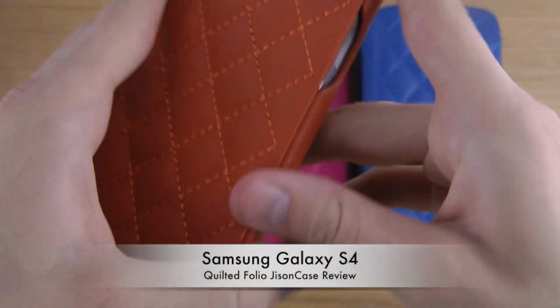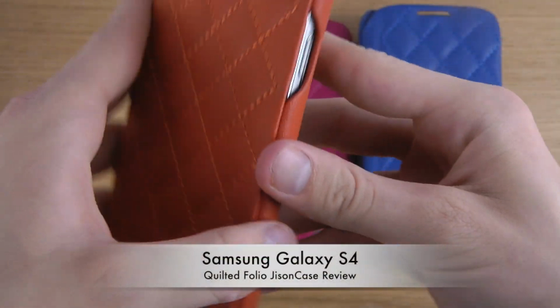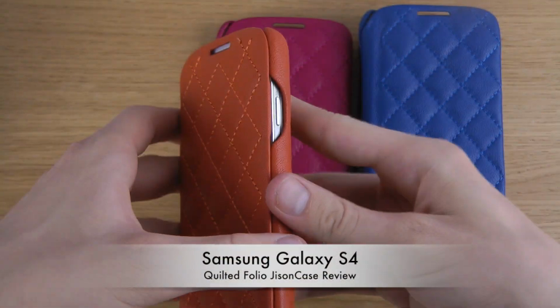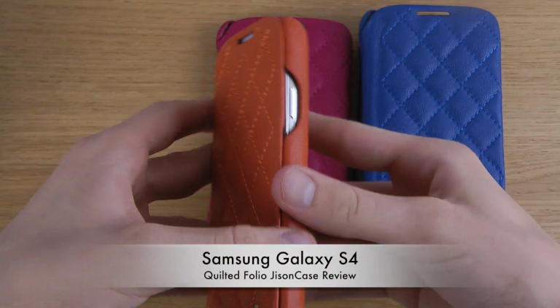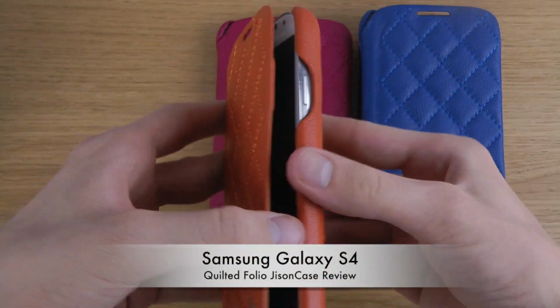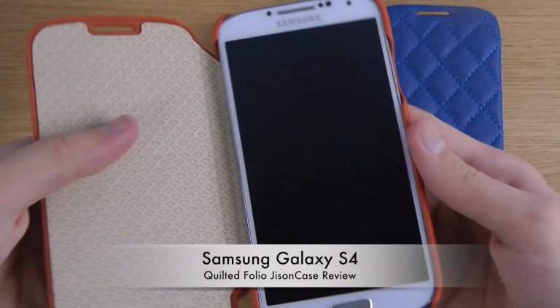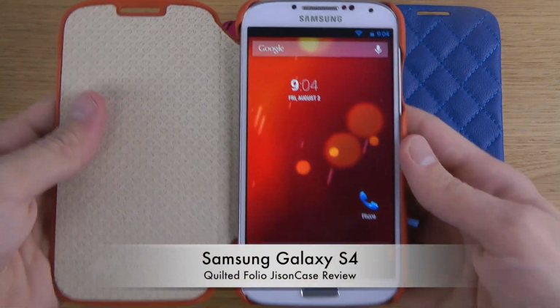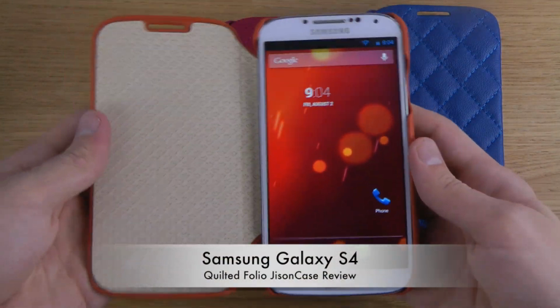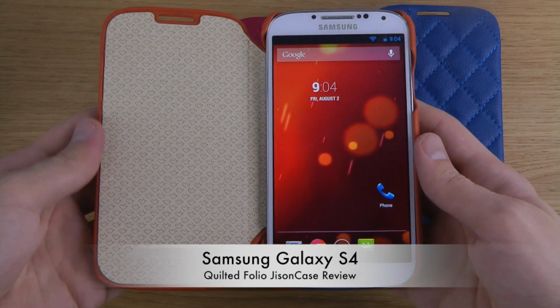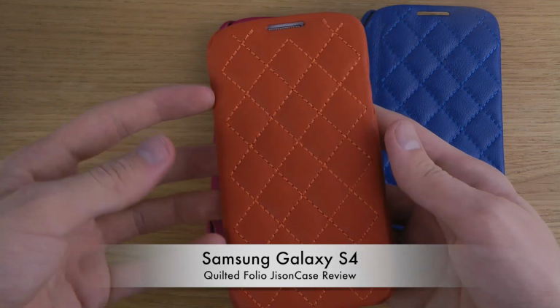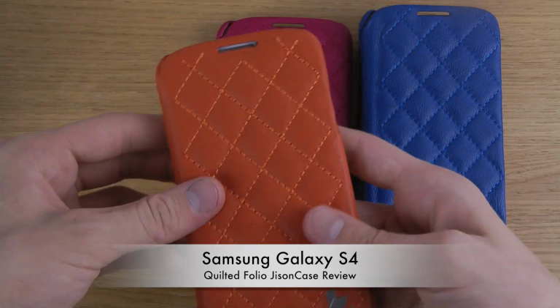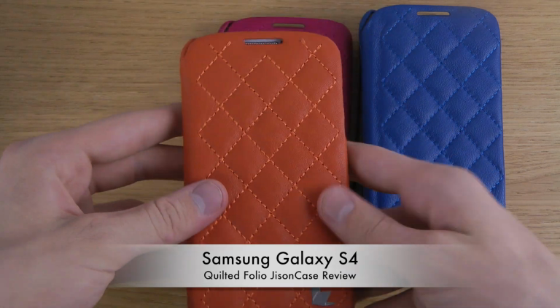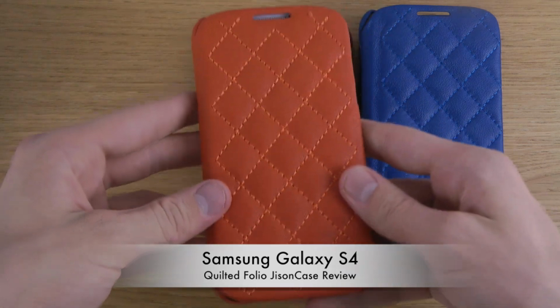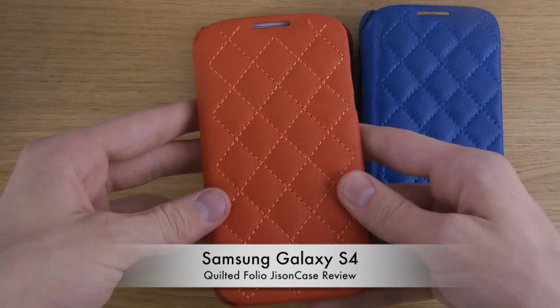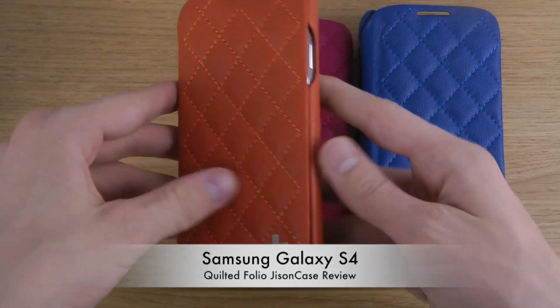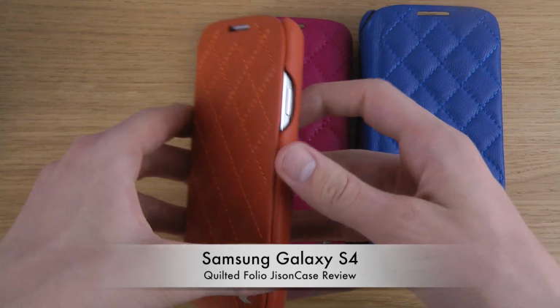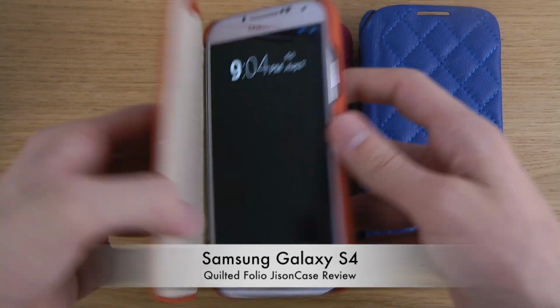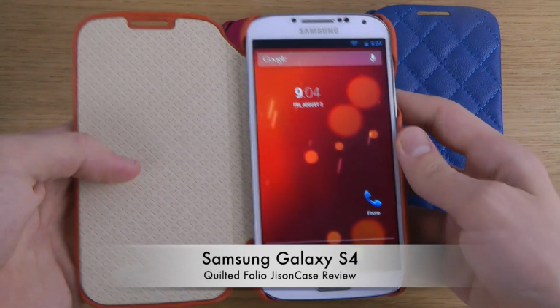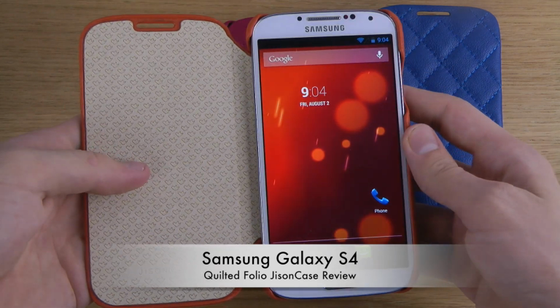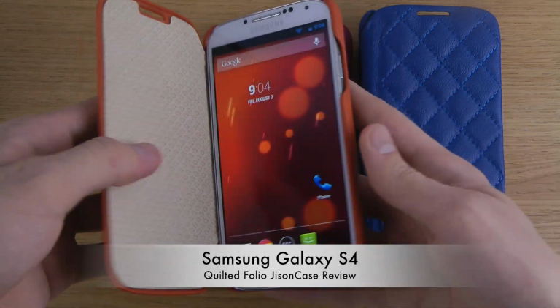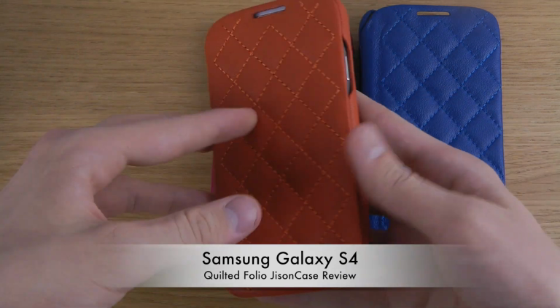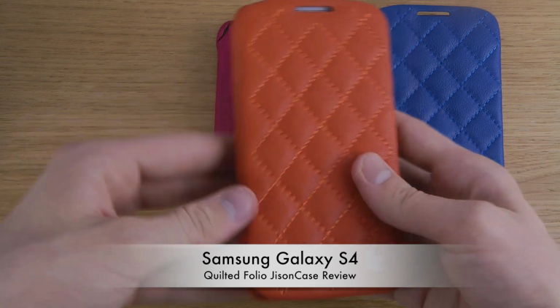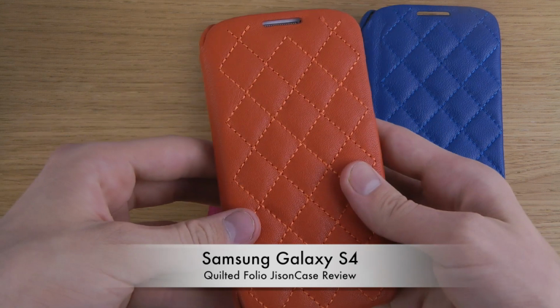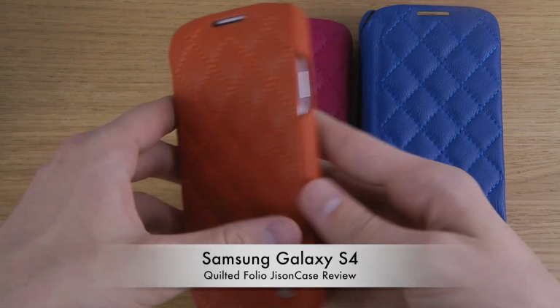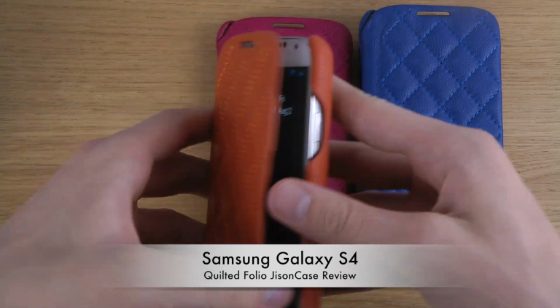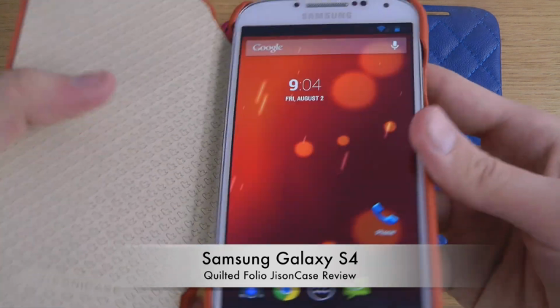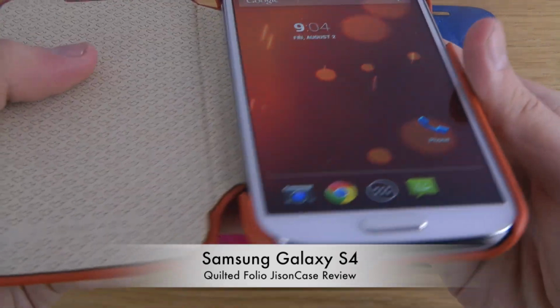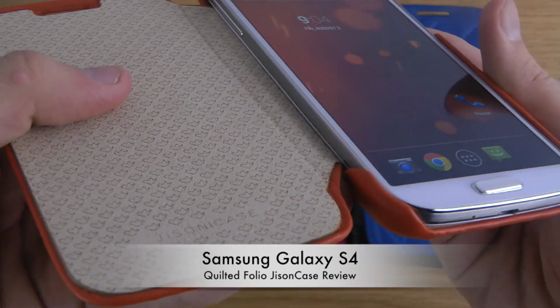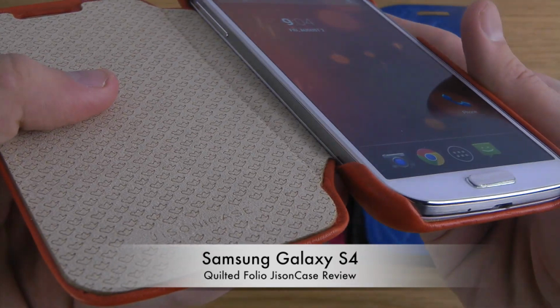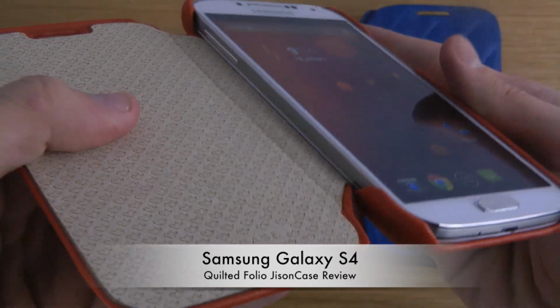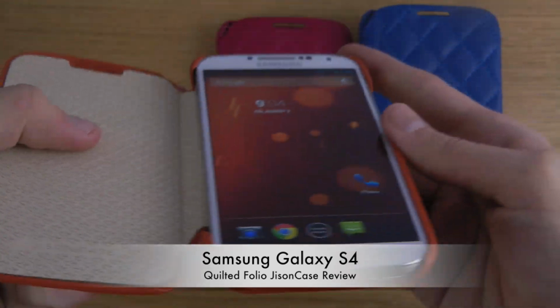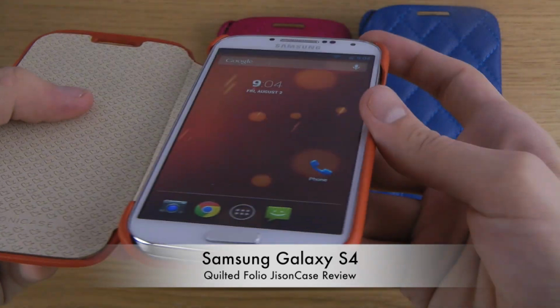You can see that when I open this up the screen automatically turns on, which is quite nice — you don't have to think about that. And of course you can see the soft internal lining on the inside.